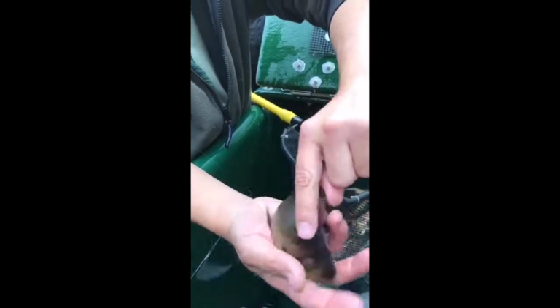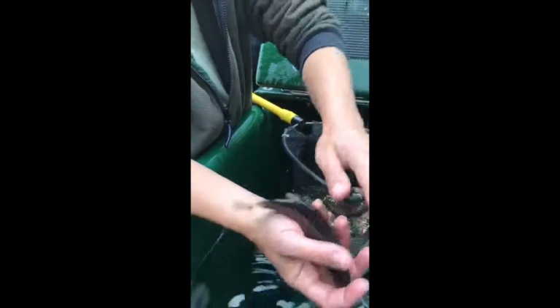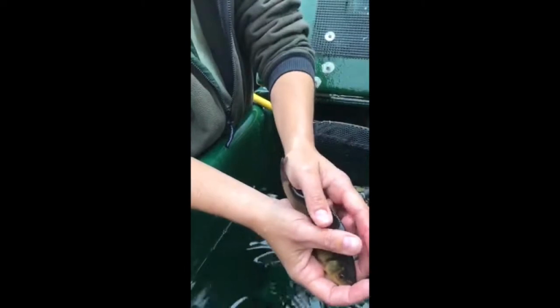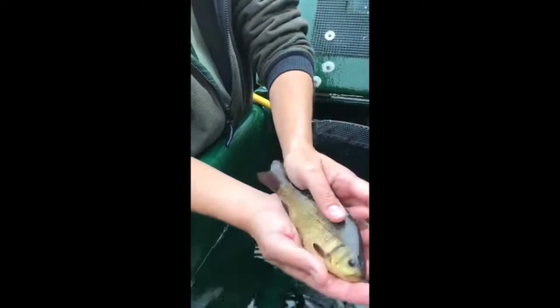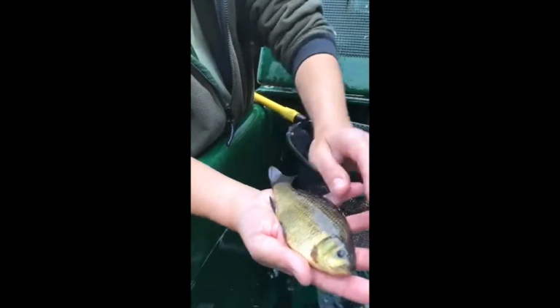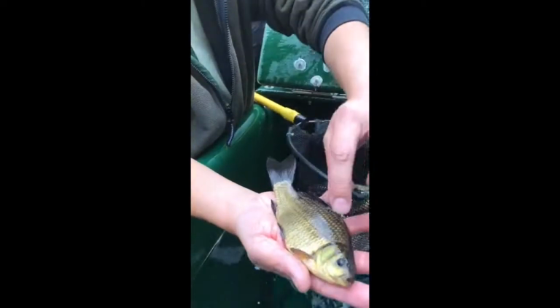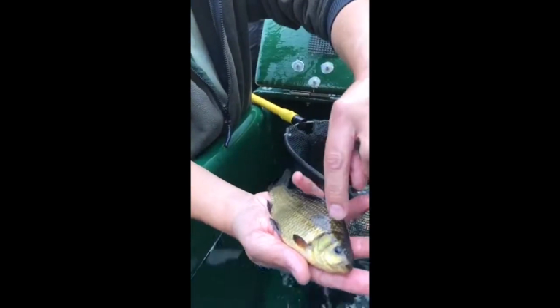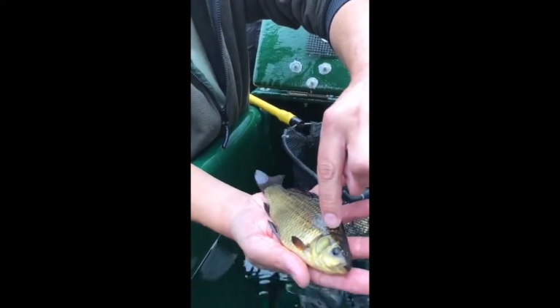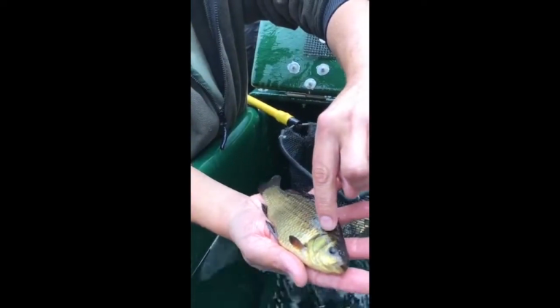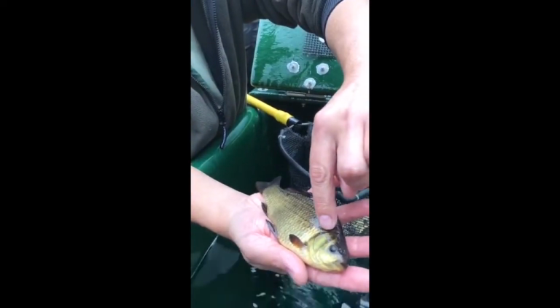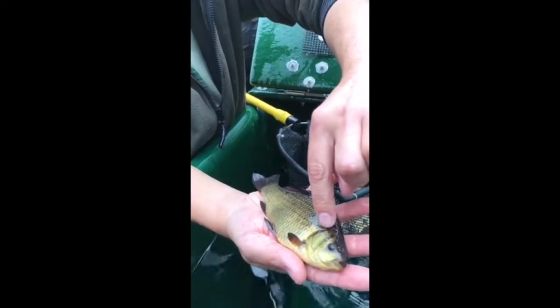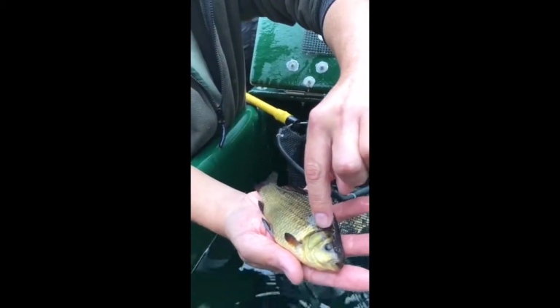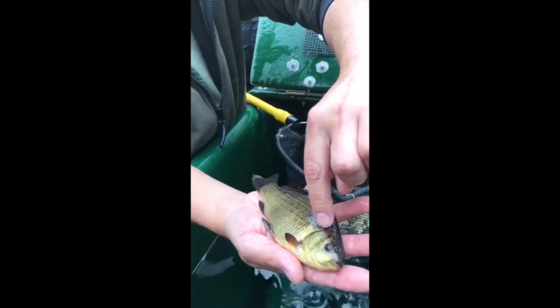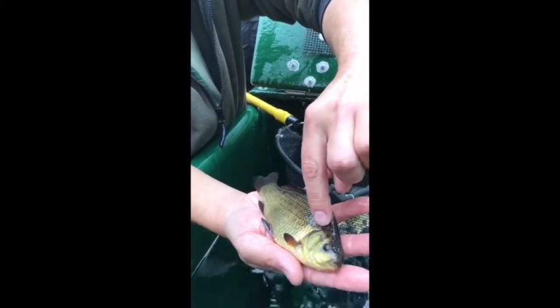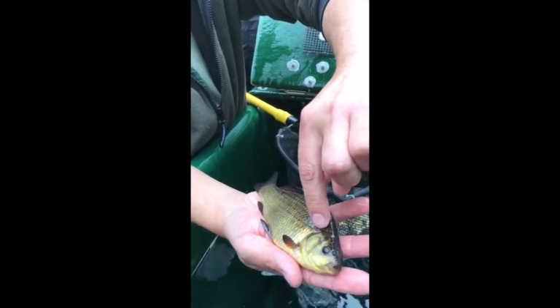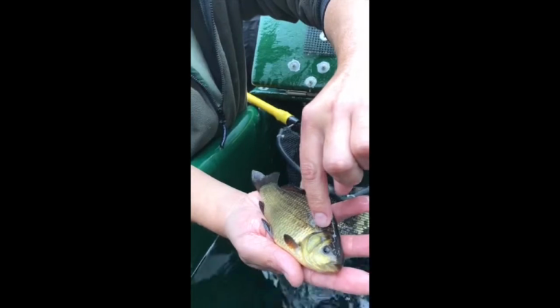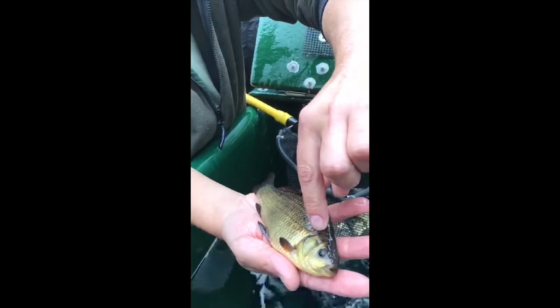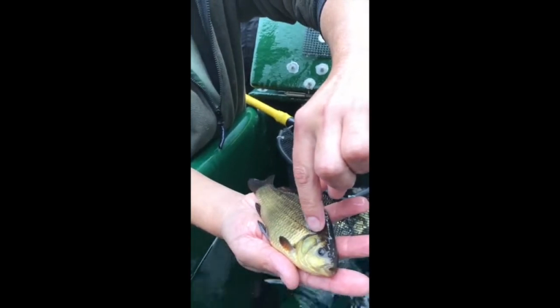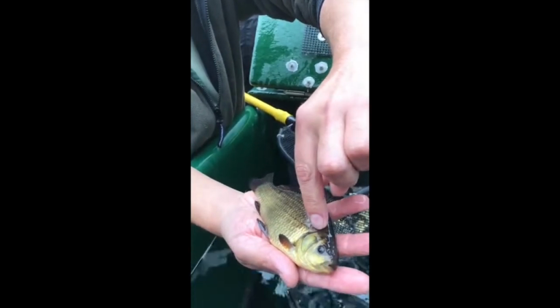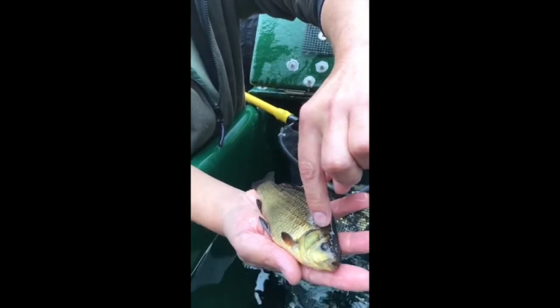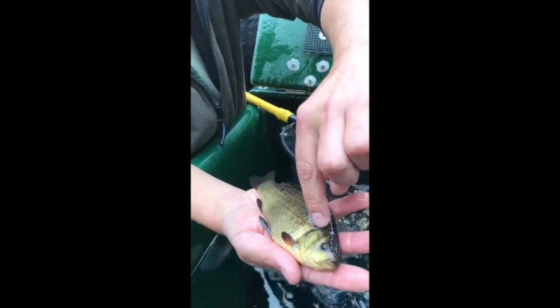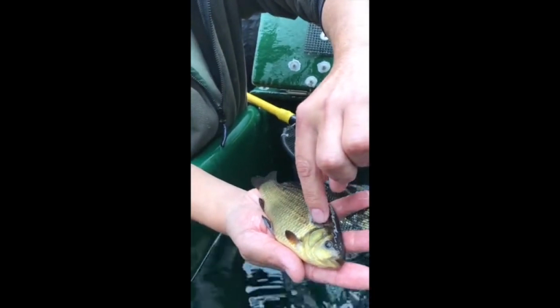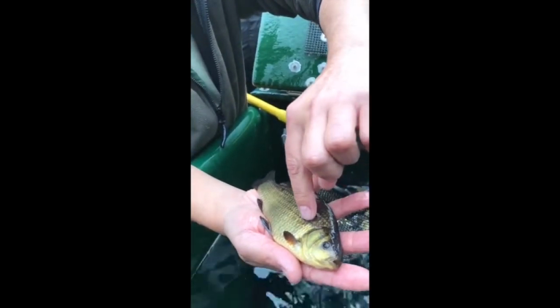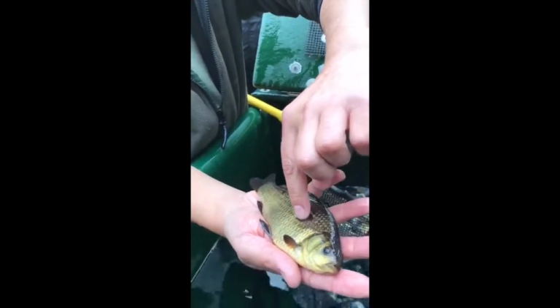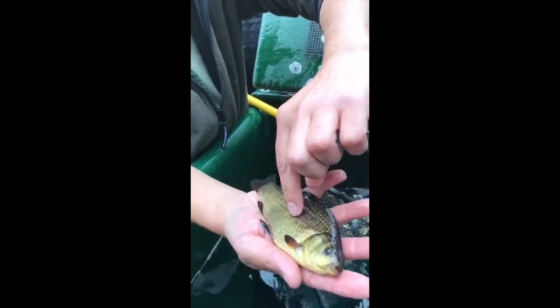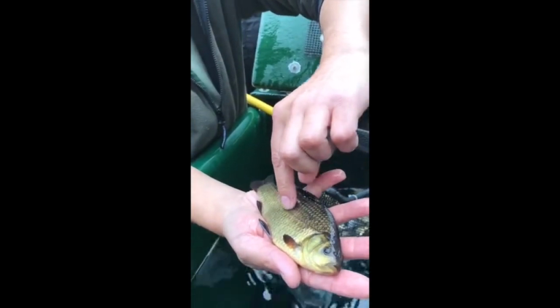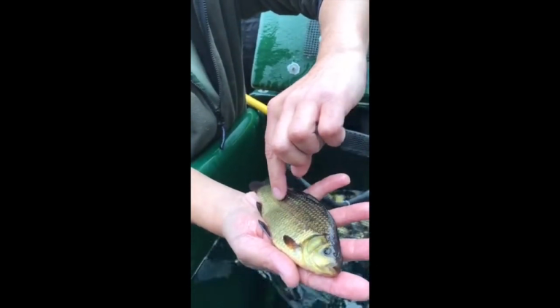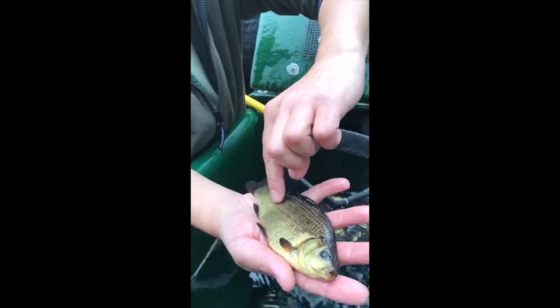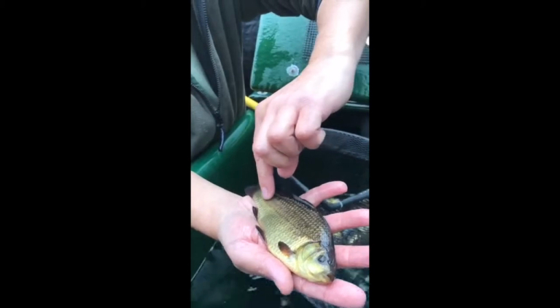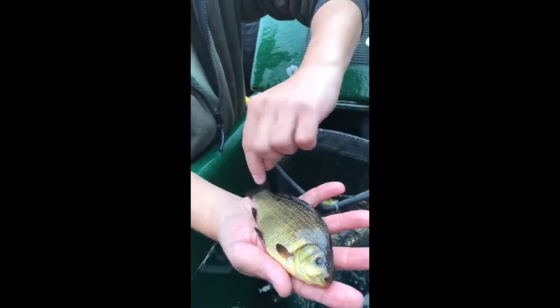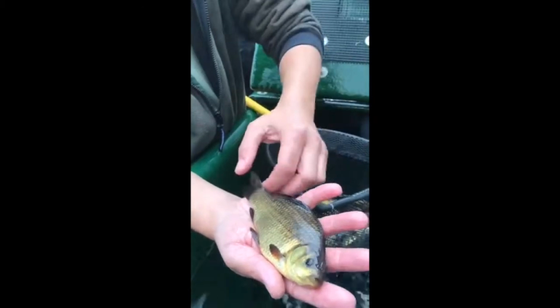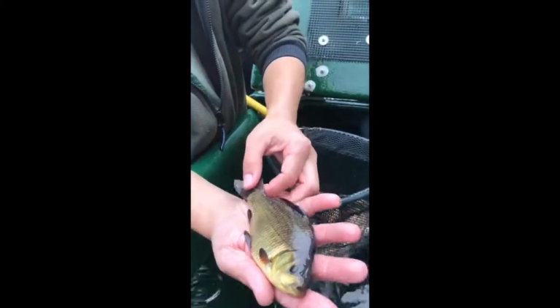The lateral line on a Crucian Carp generally — and it's not 100%, it's not one of the ways you can guarantee it's a true Crucian — the lateral line comes along and it doesn't carry on all the way down to the tail. It stops.